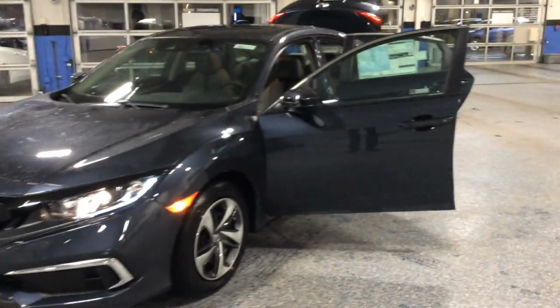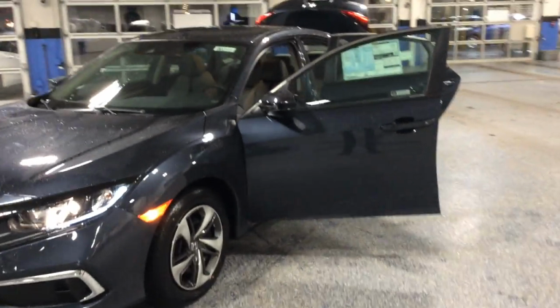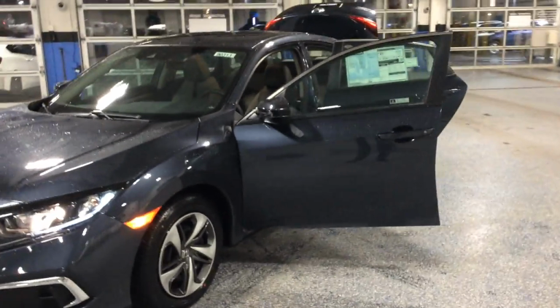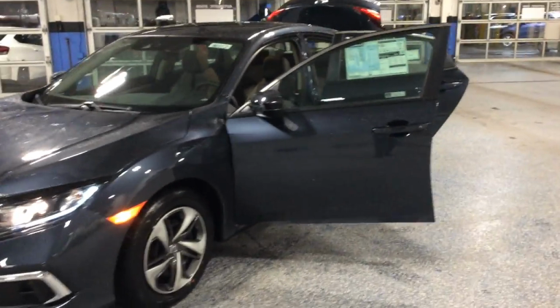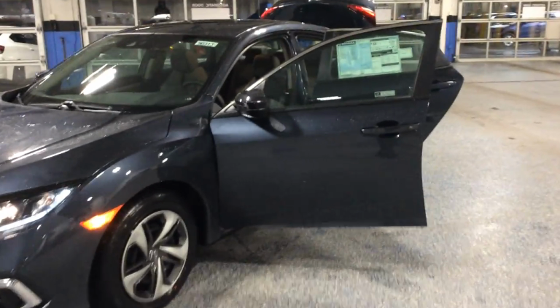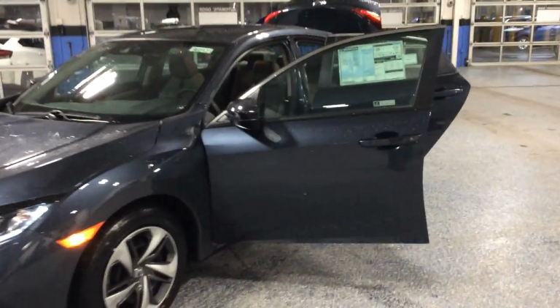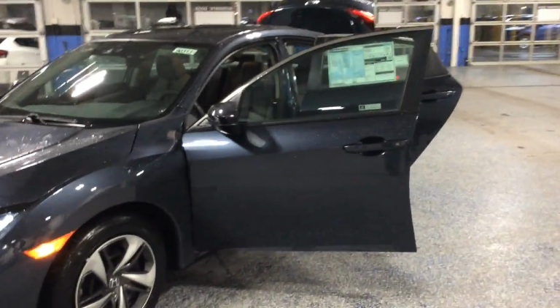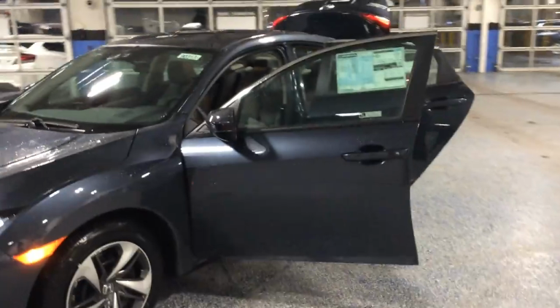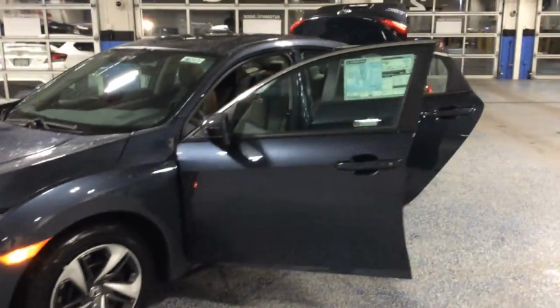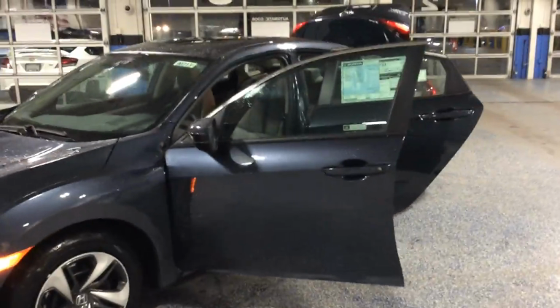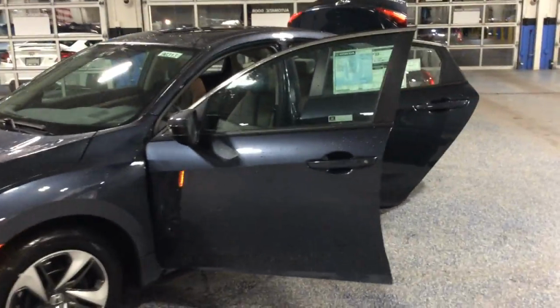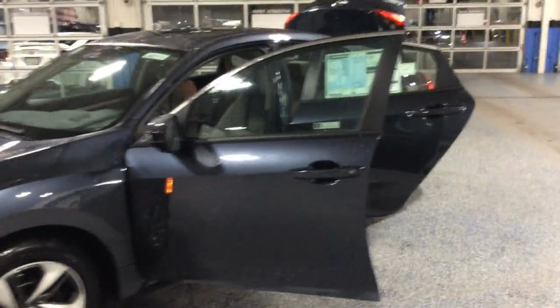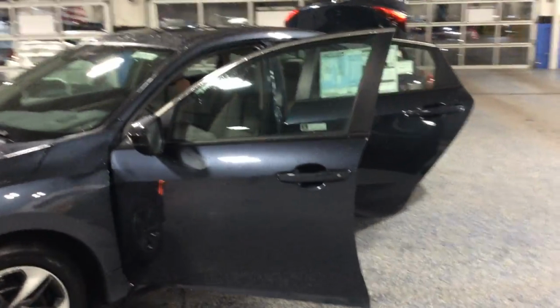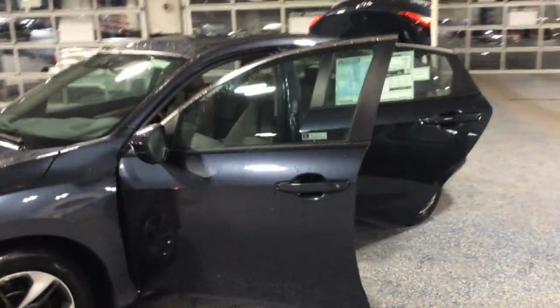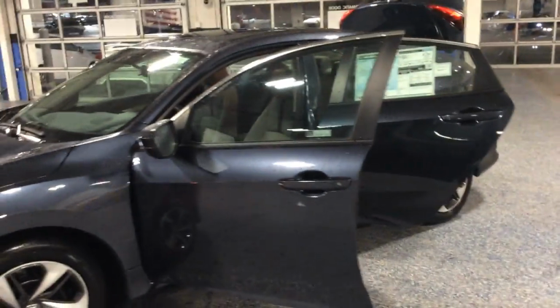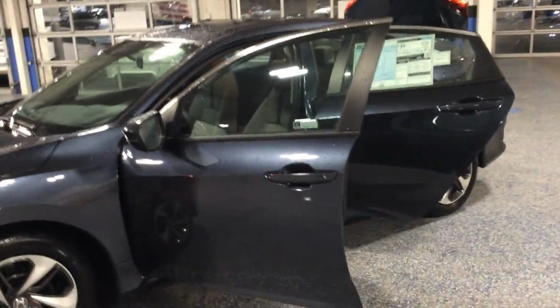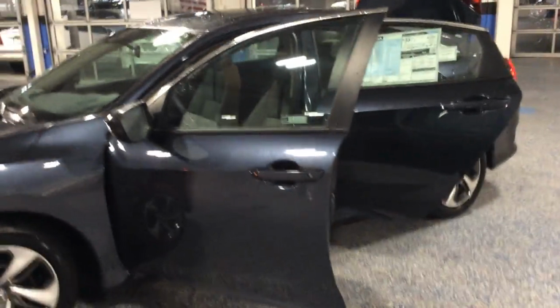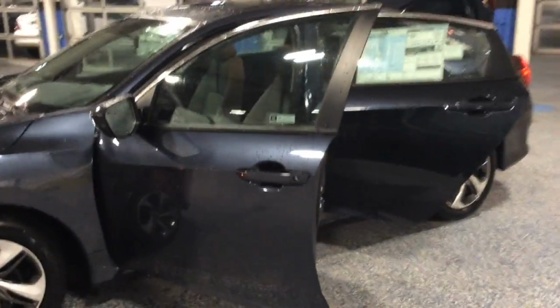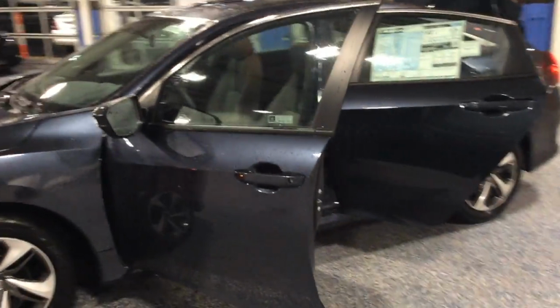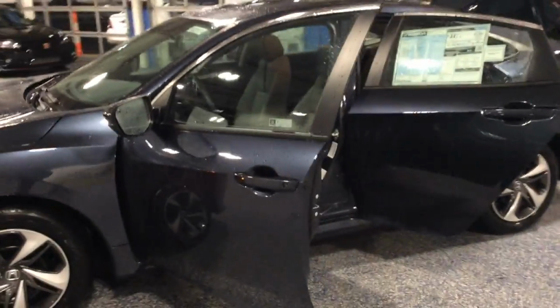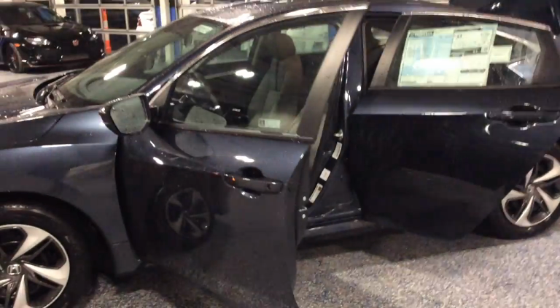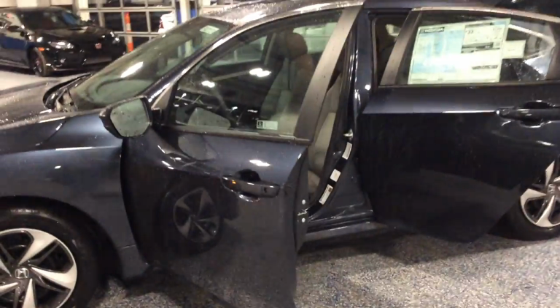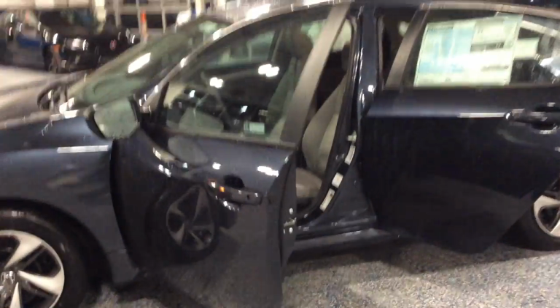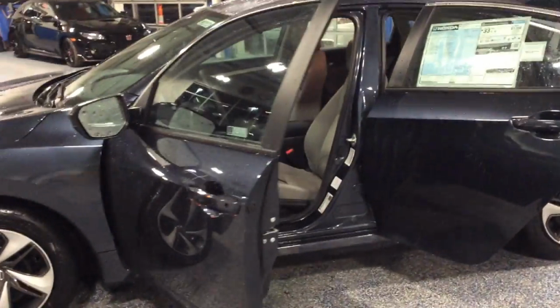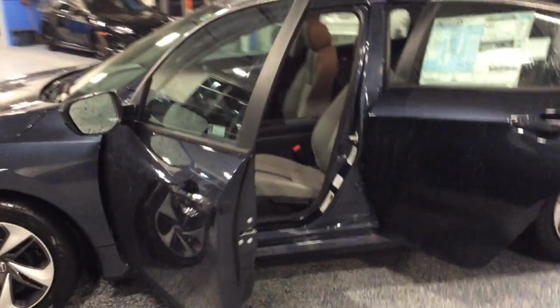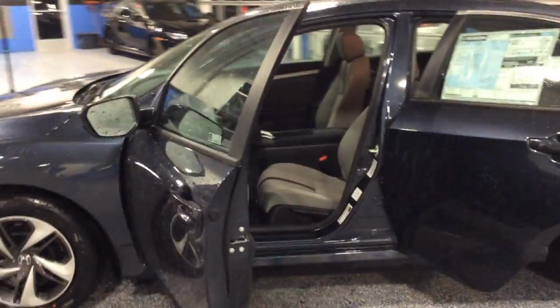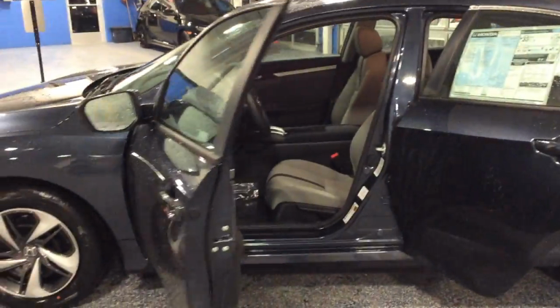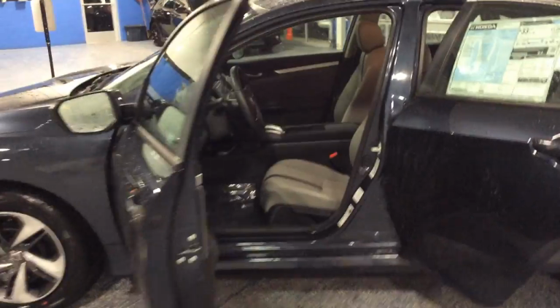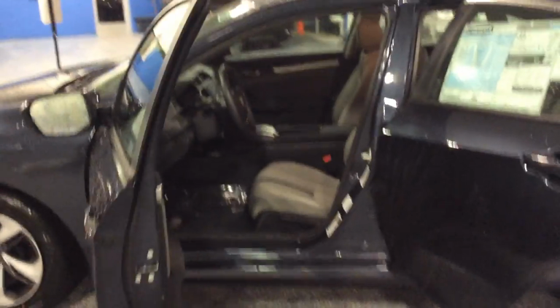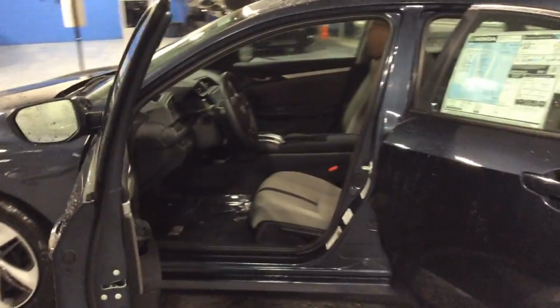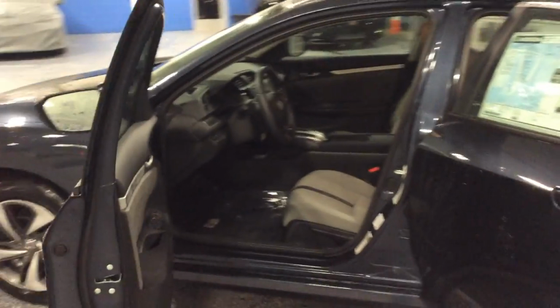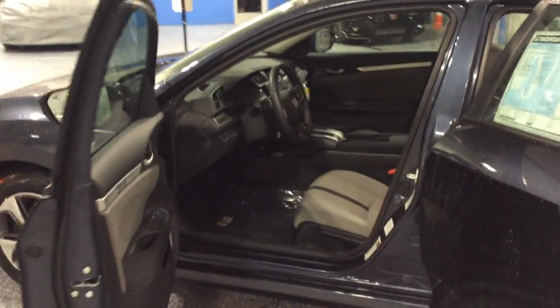This LX trim comes standard with keyless entry, automatic headlights, automatic climate control, backup camera, and USB port.